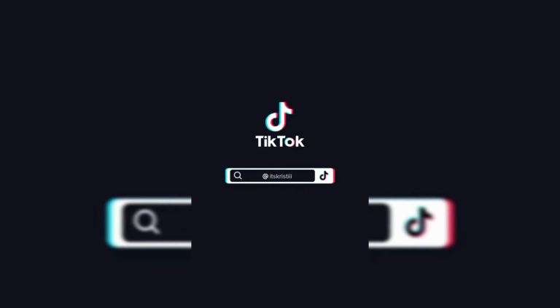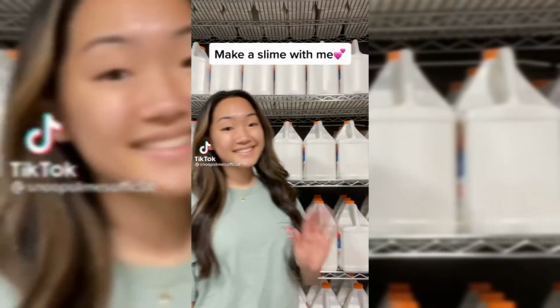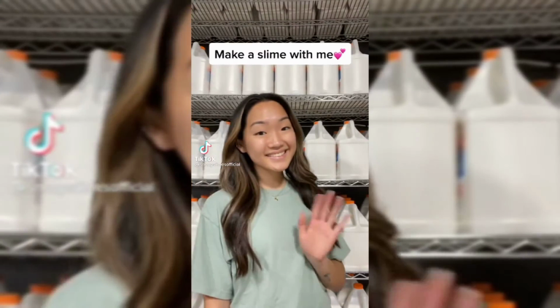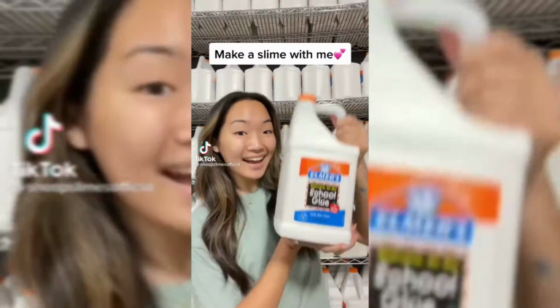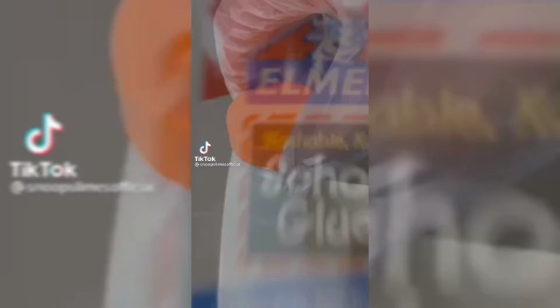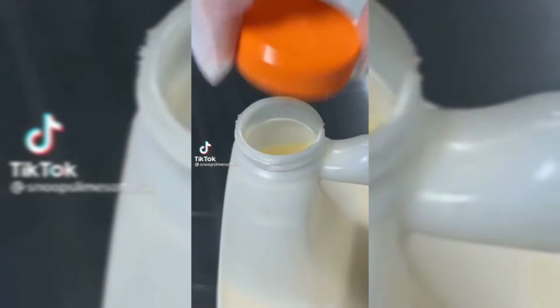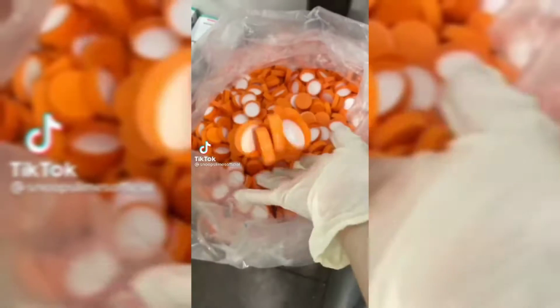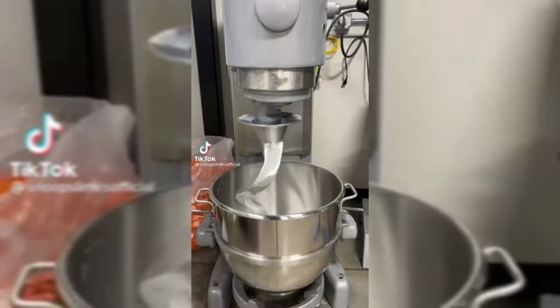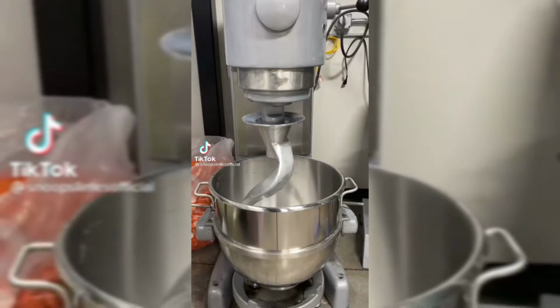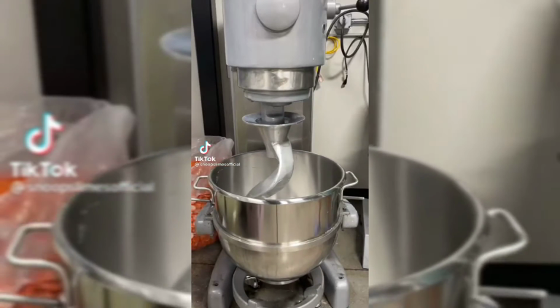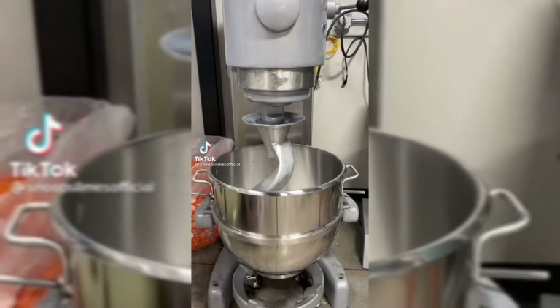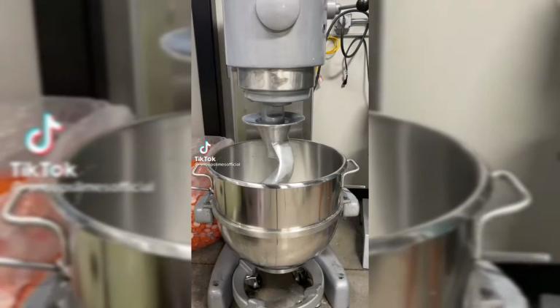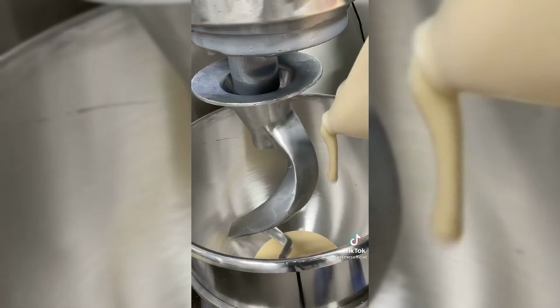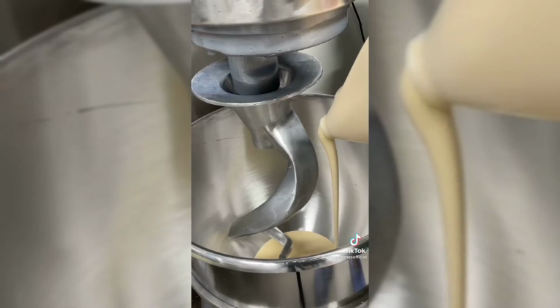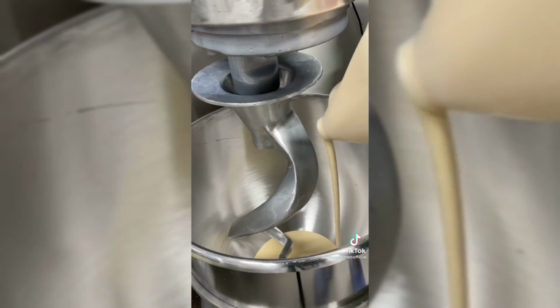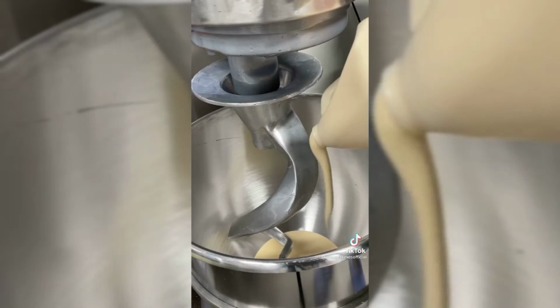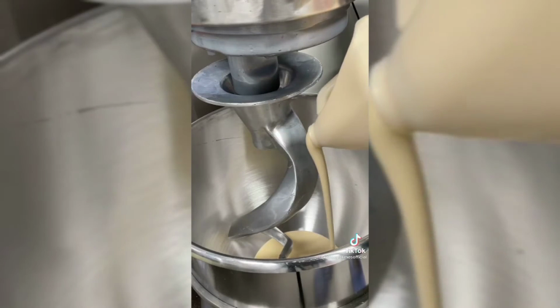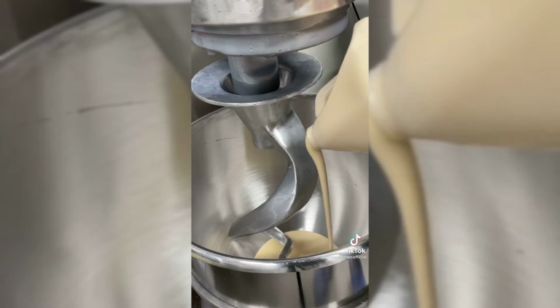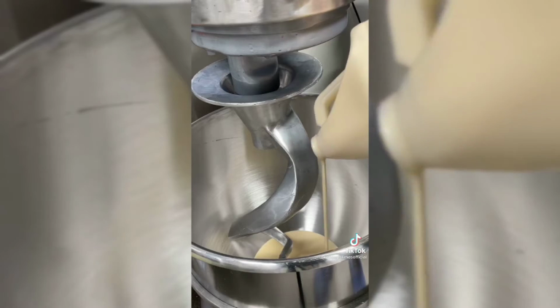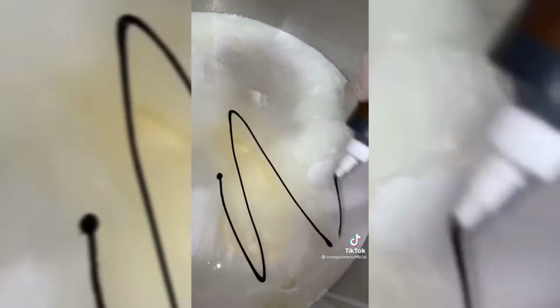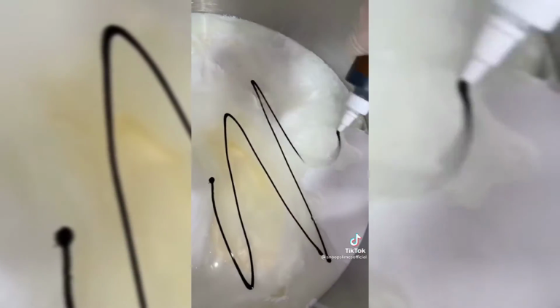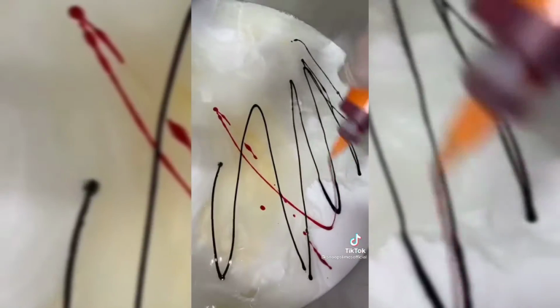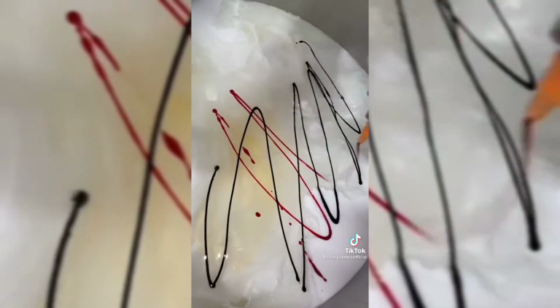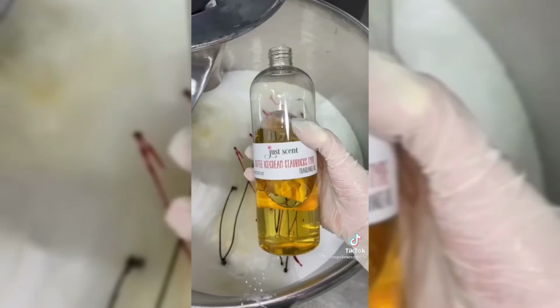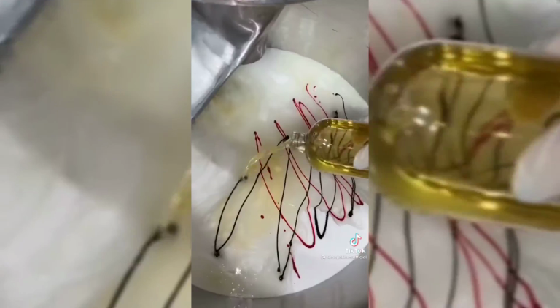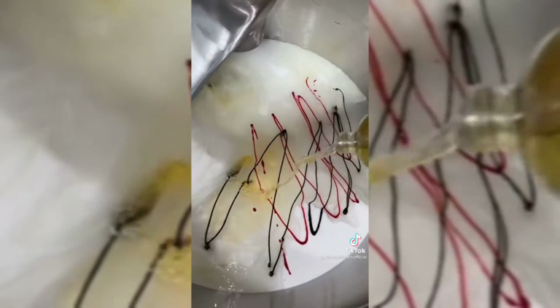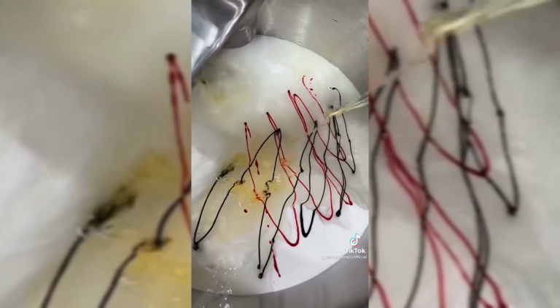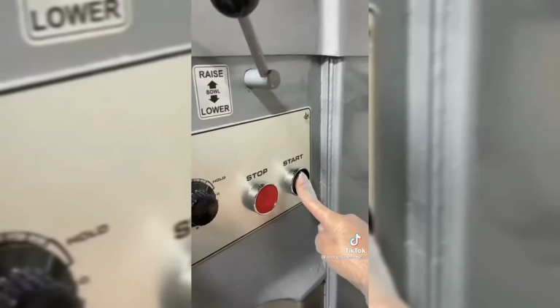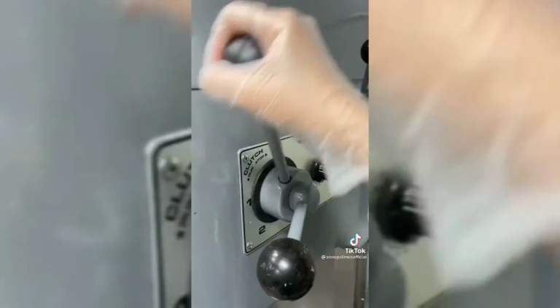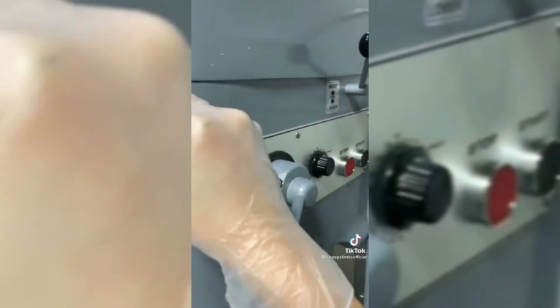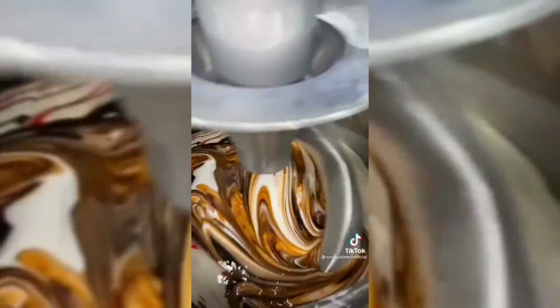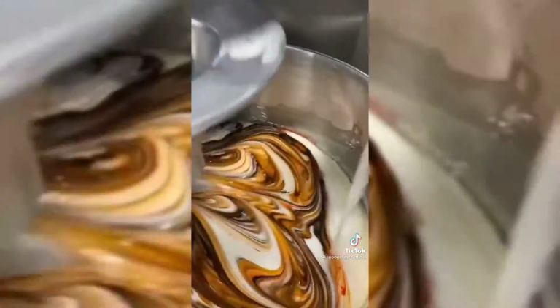Today I'm going to show you how I make my mocha cookie crumble frappe slime inspired by one of my favorite frappuccinos from Starbucks. First I'm going to take wood glue and white glue to make a thick matte slime base and added a mix of brown and orange fruit dye to create a chocolate-like color. I also added coffee ice cream scent to fit the name of the slime.